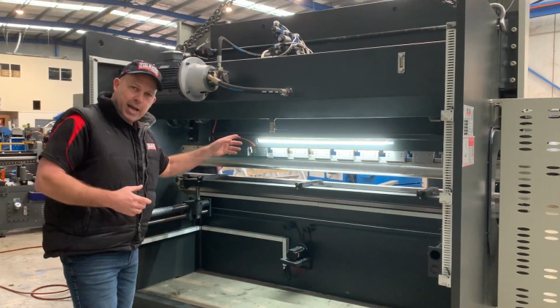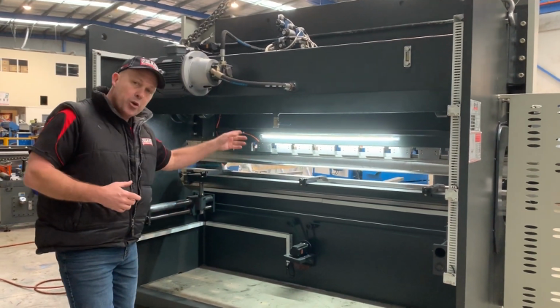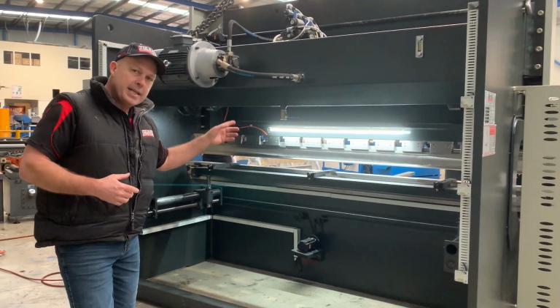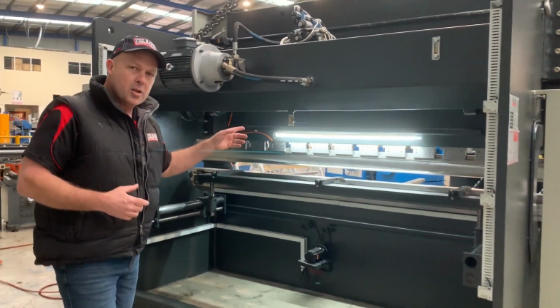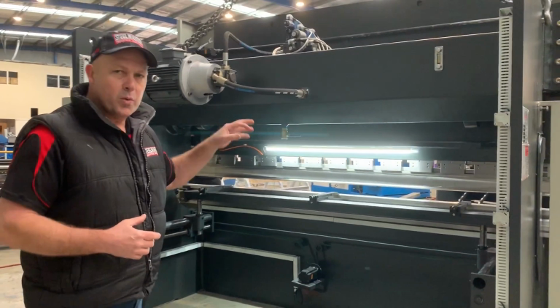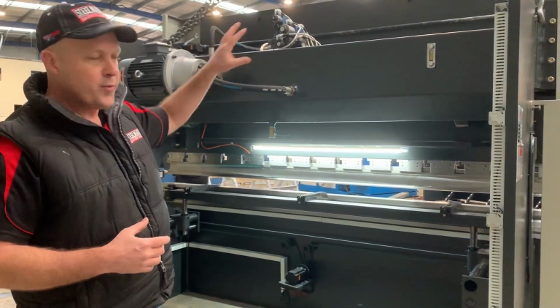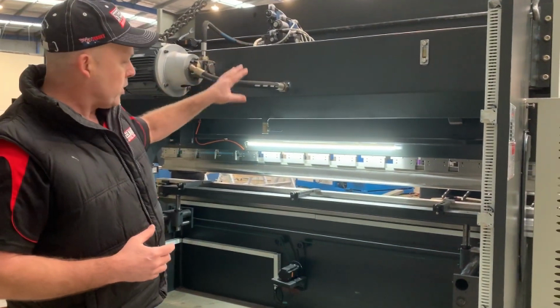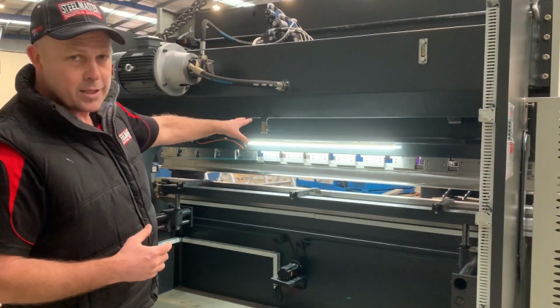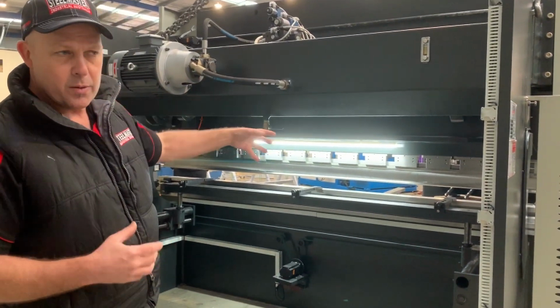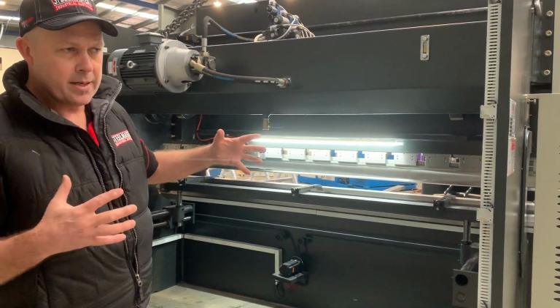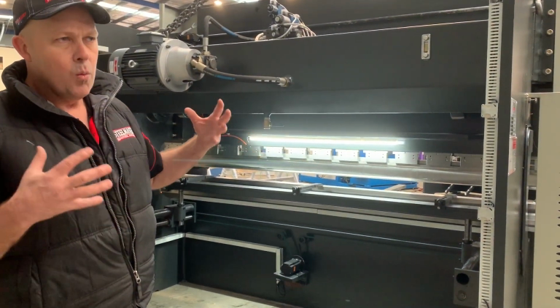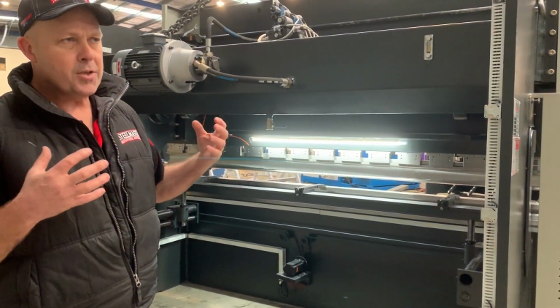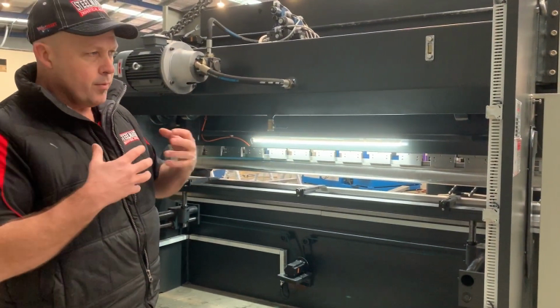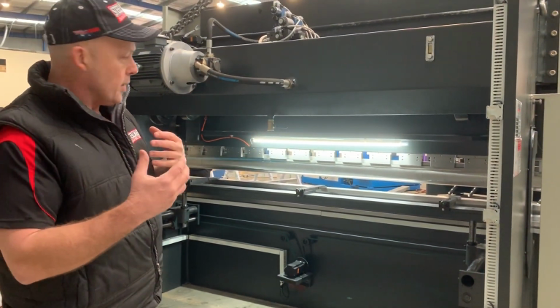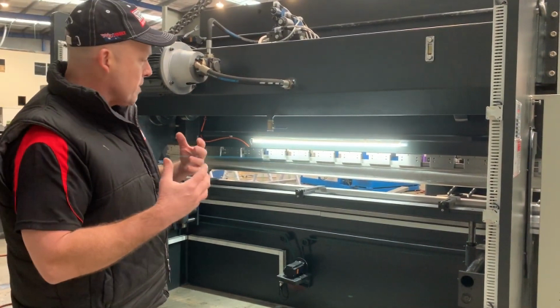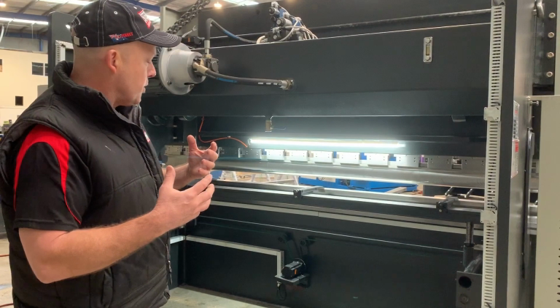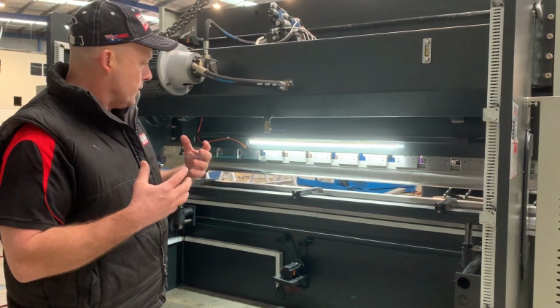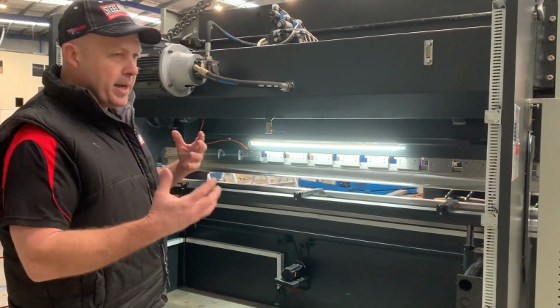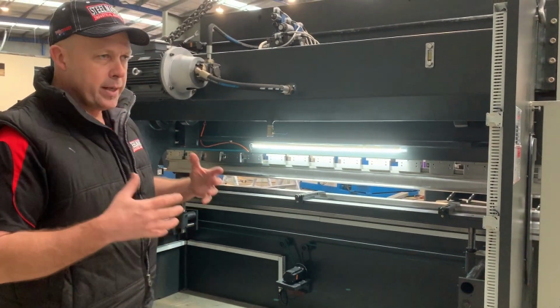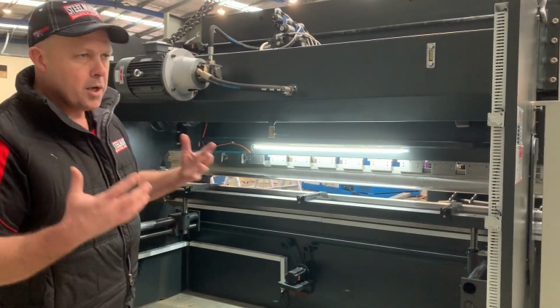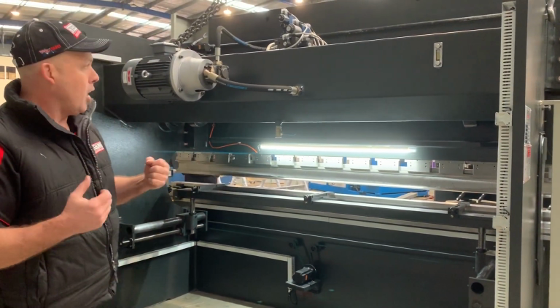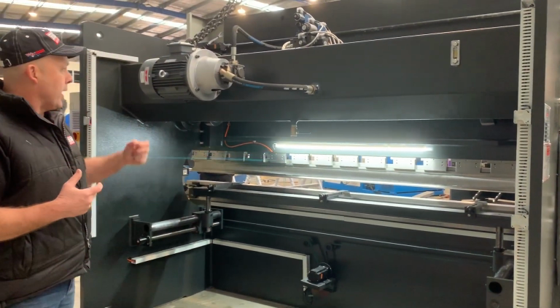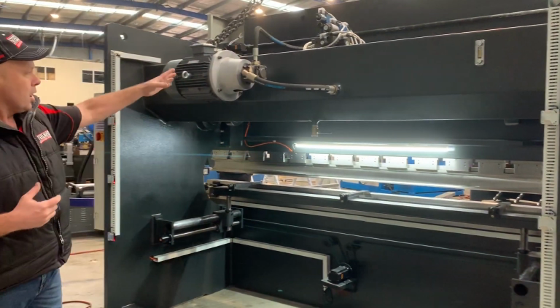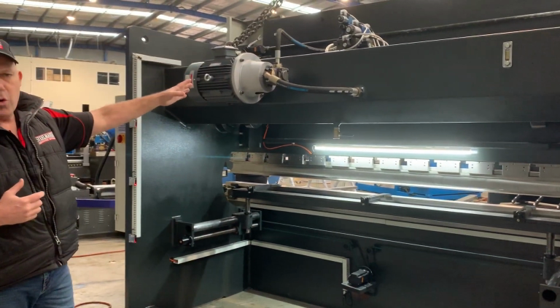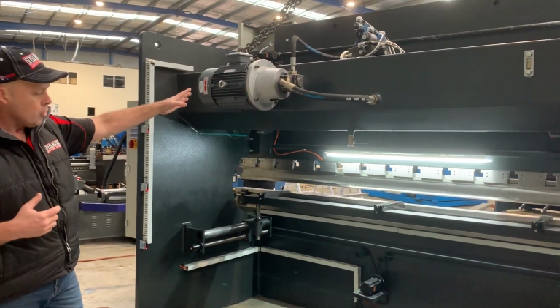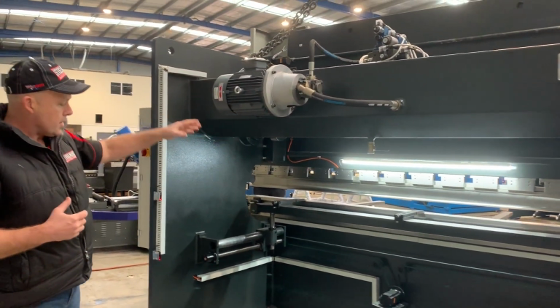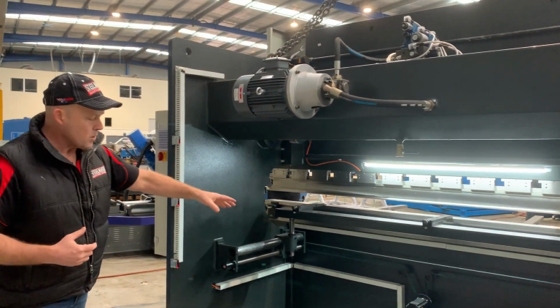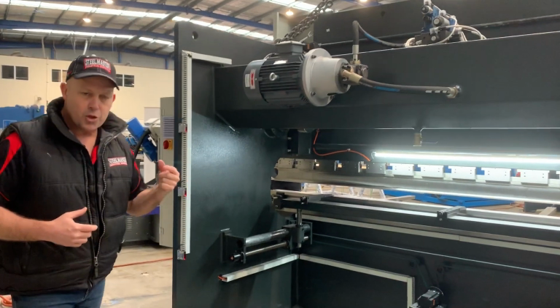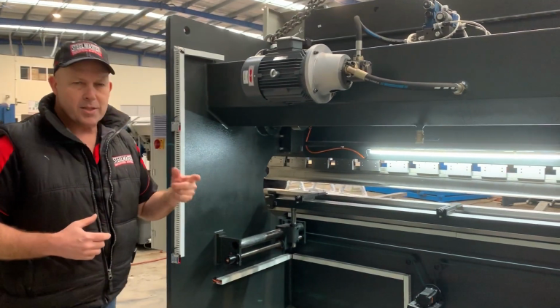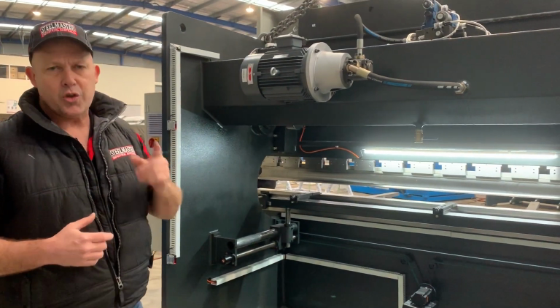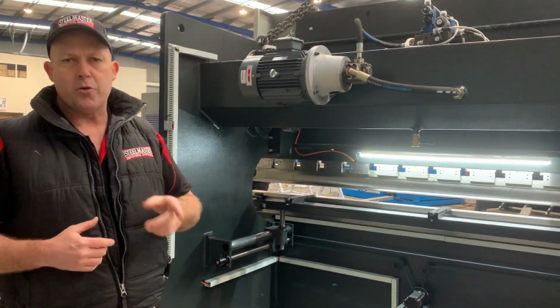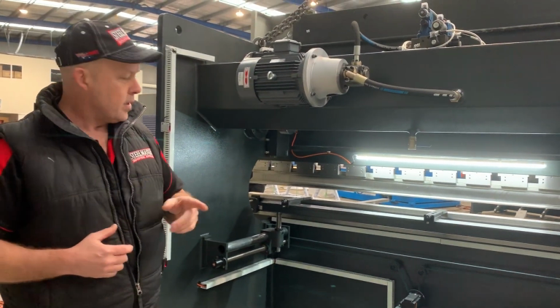We've got an internal LED line as well — one in the front and one internally — that makes the bending area nice and bright. Low noise hydraulics, and as mentioned, this is a 2-axis servo driven machine.